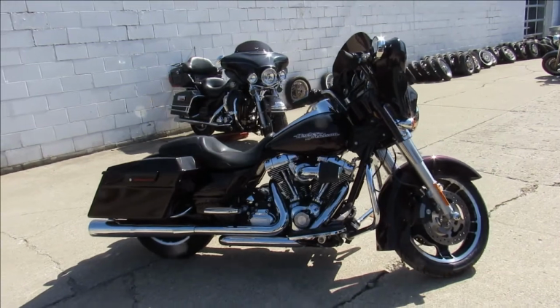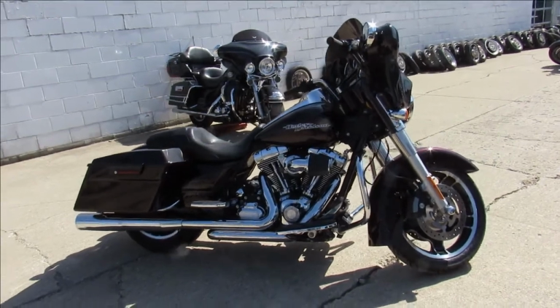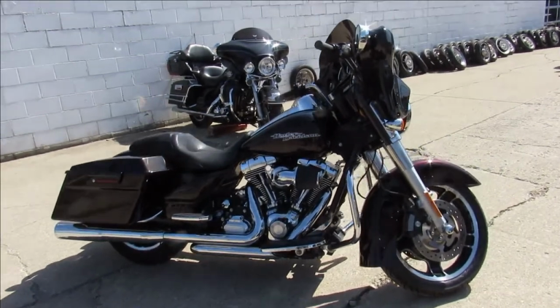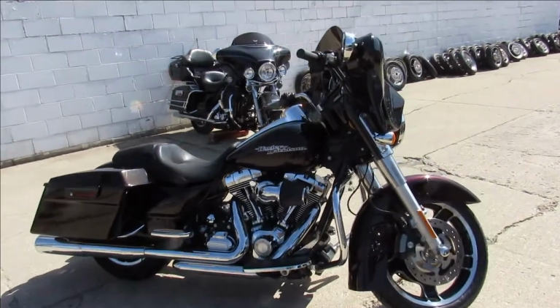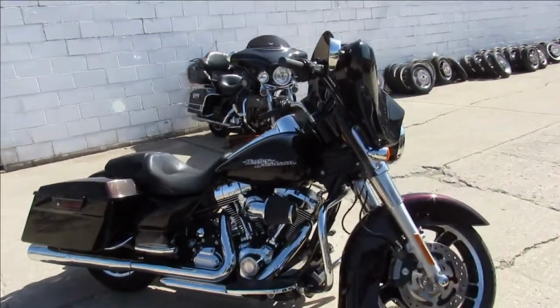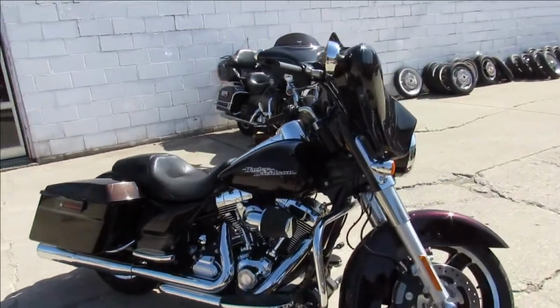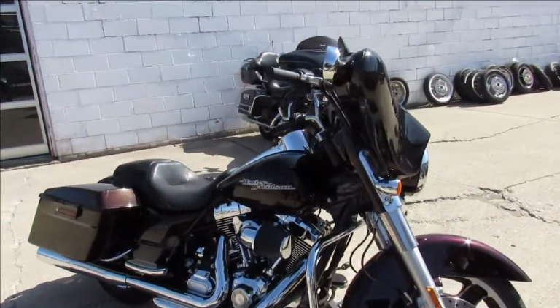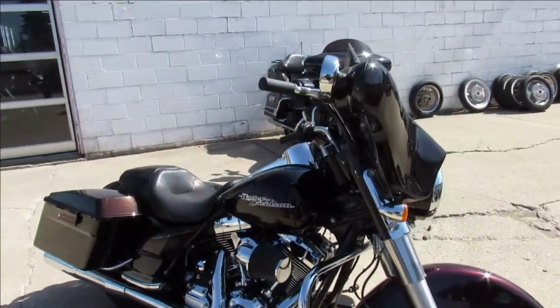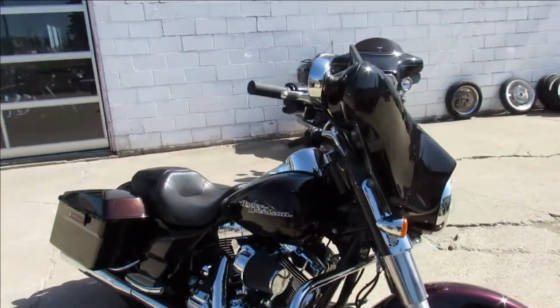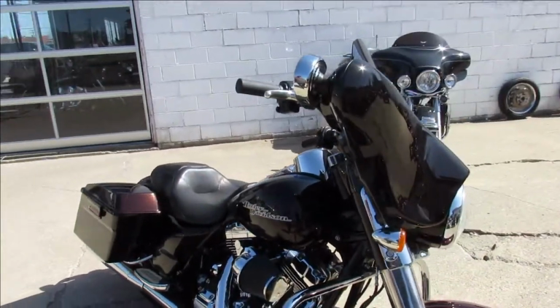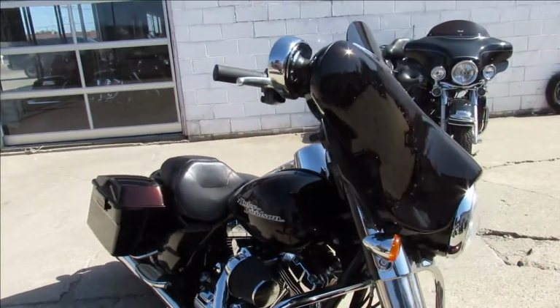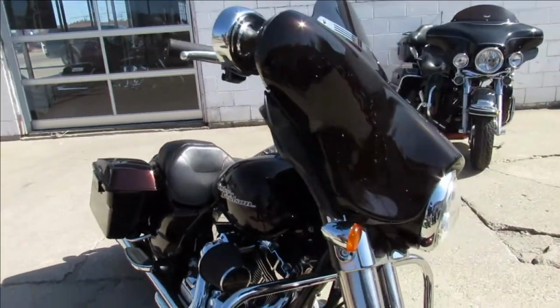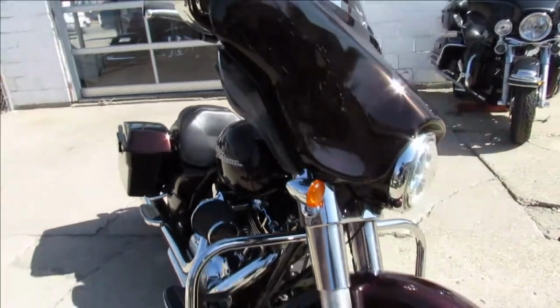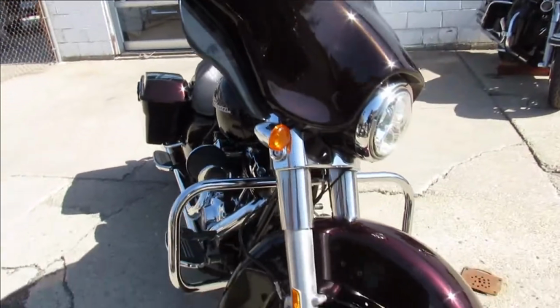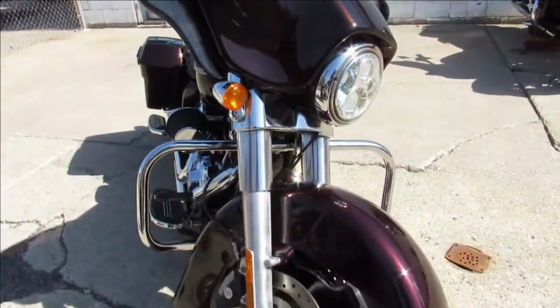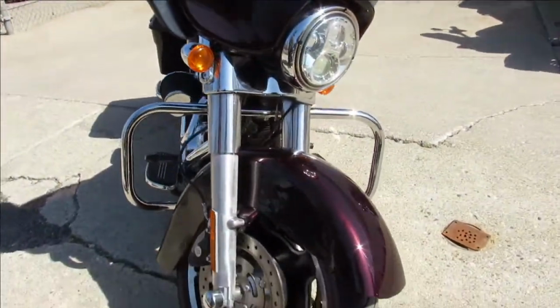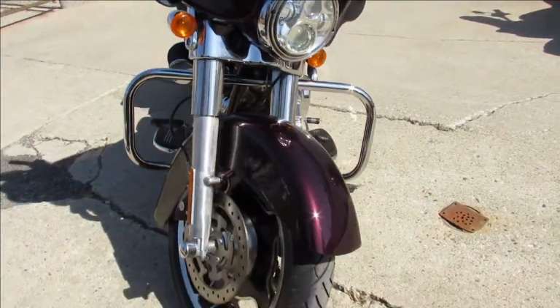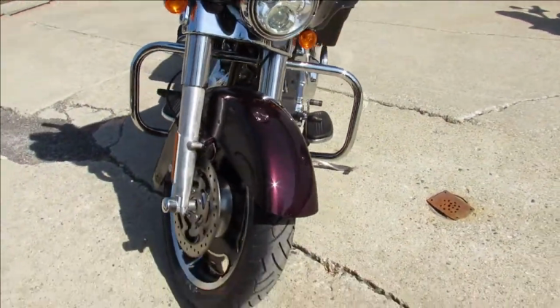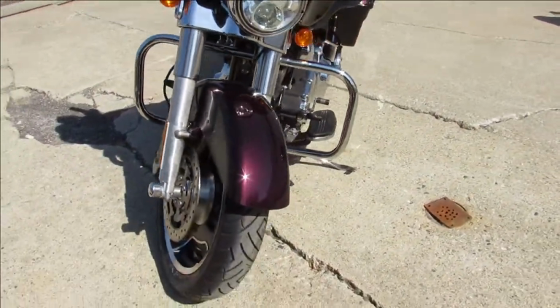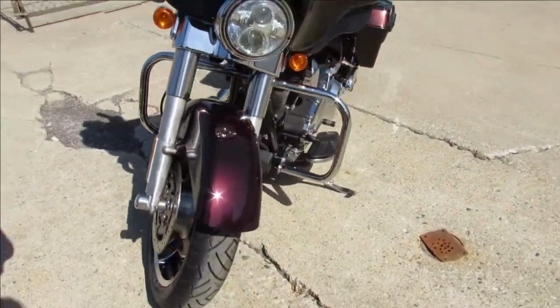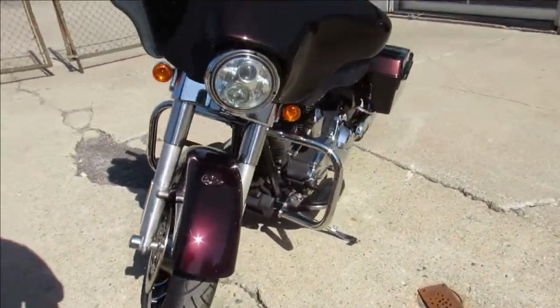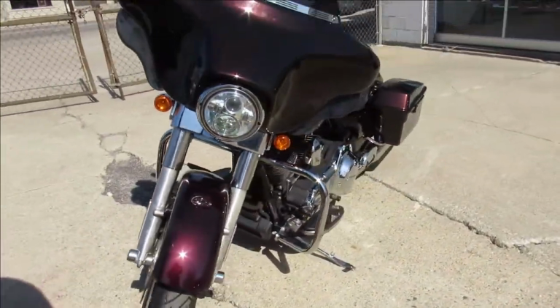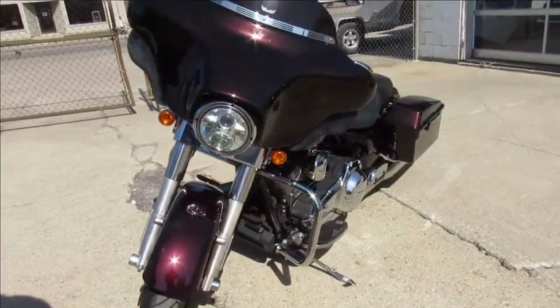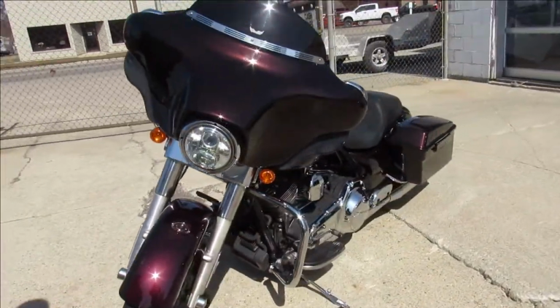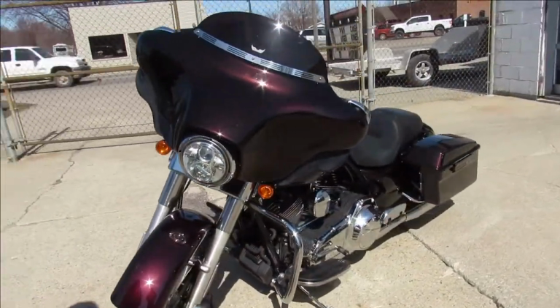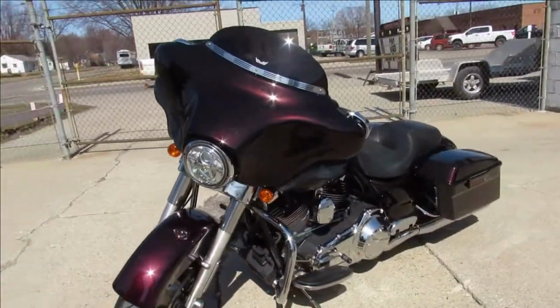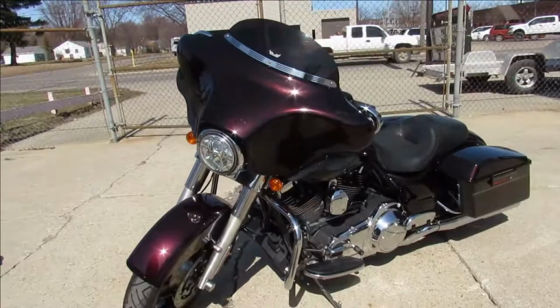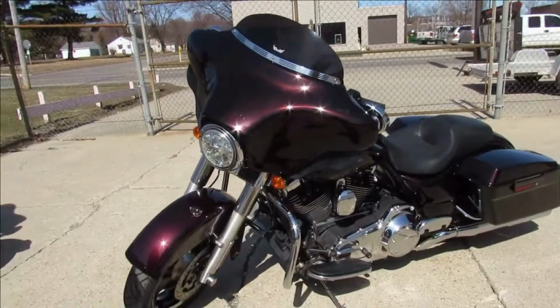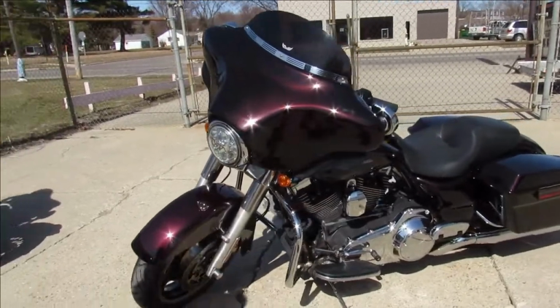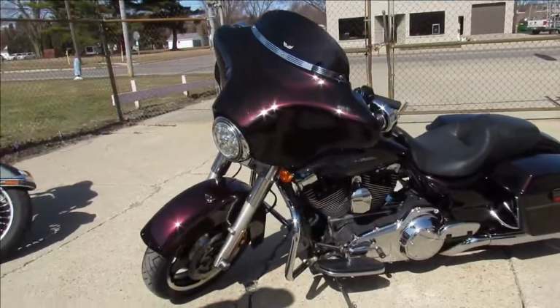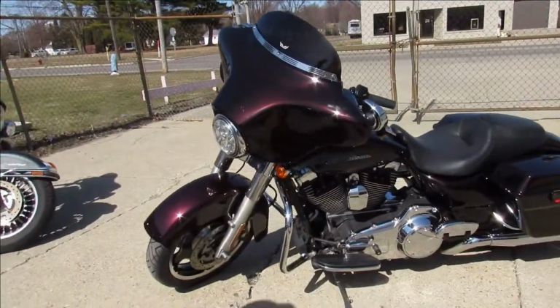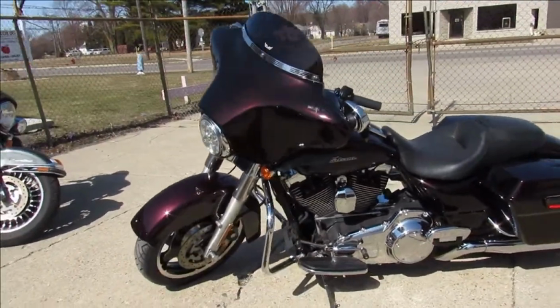Anybody looking for a used Harley Davidson, give us a call guys, we've got them all — Road Kings, Street Glides, Fat Boys, Sportsters, we've got a couple trikes around here. We've got financing for everyone, give us a call, we'll get it done.